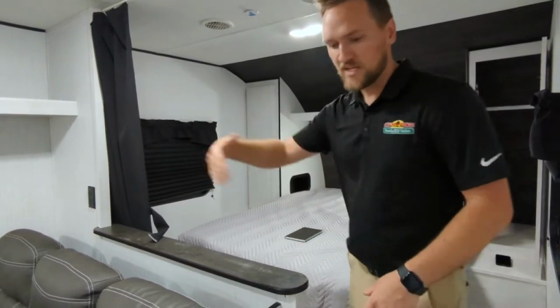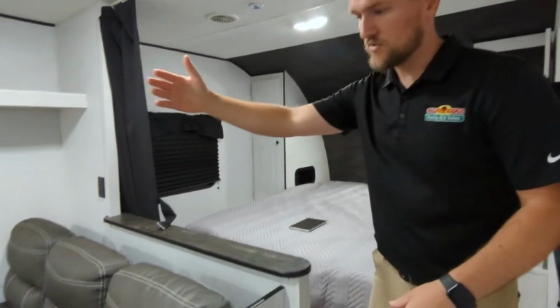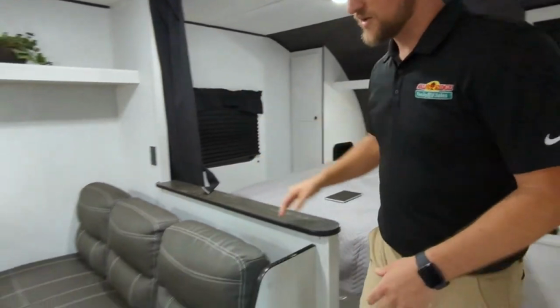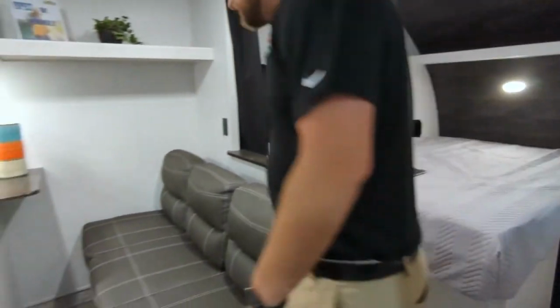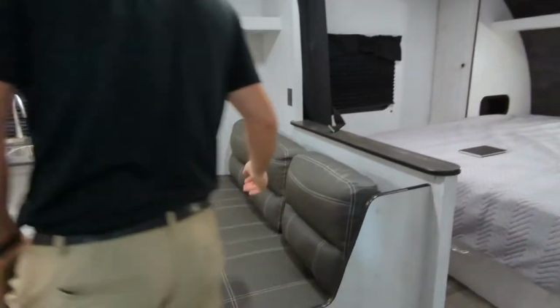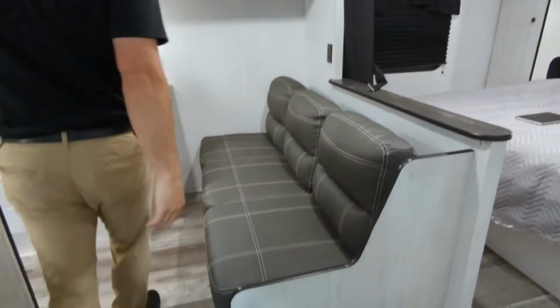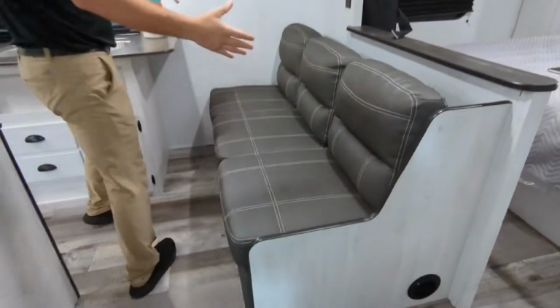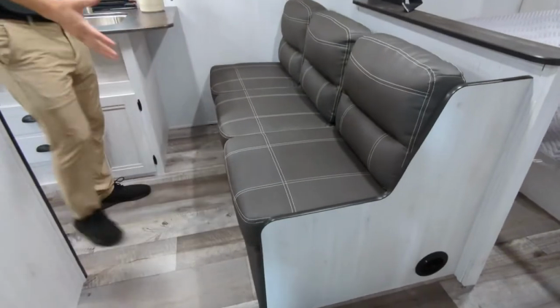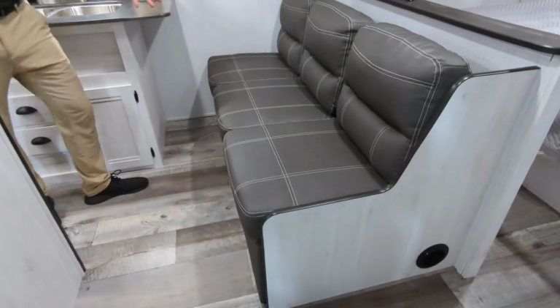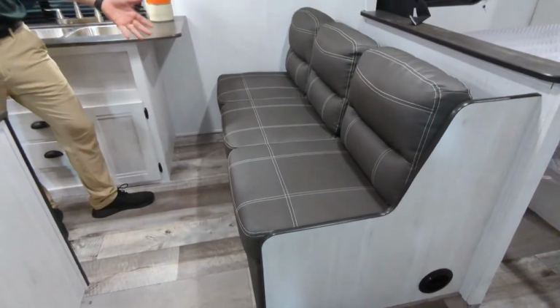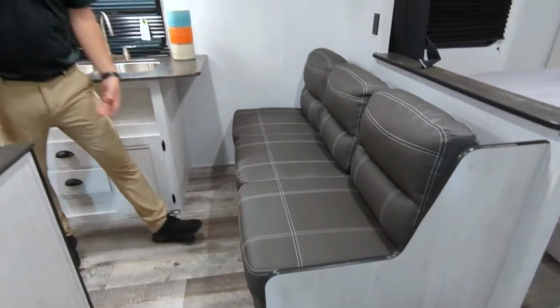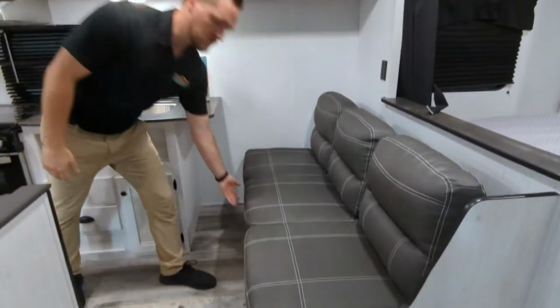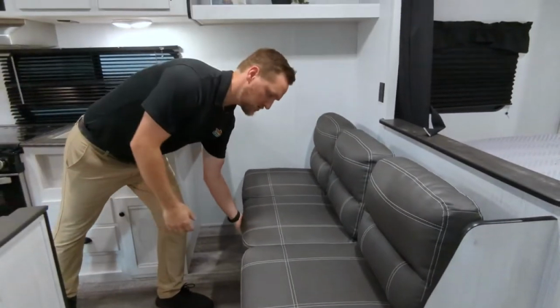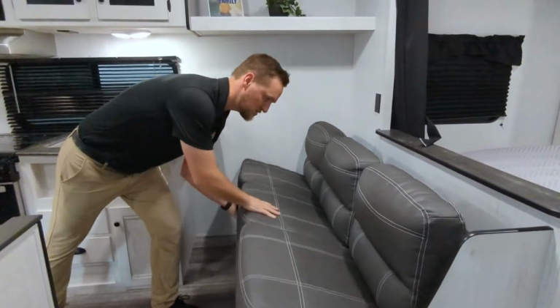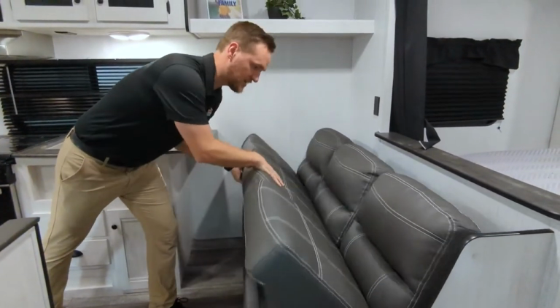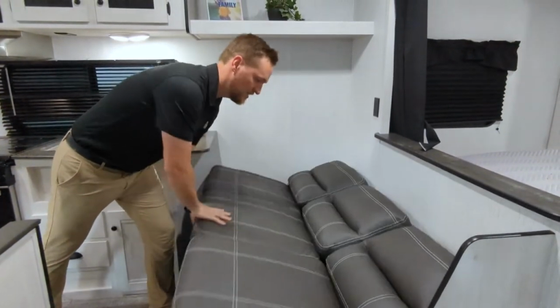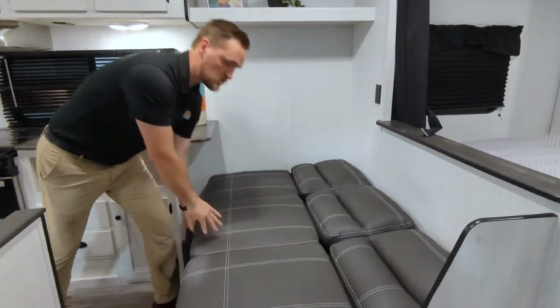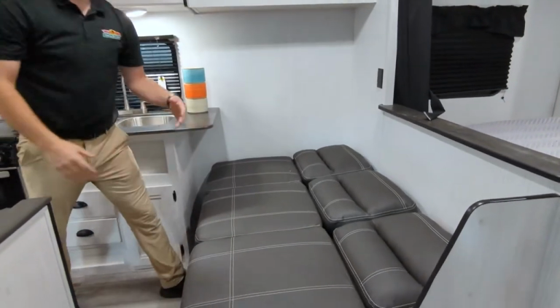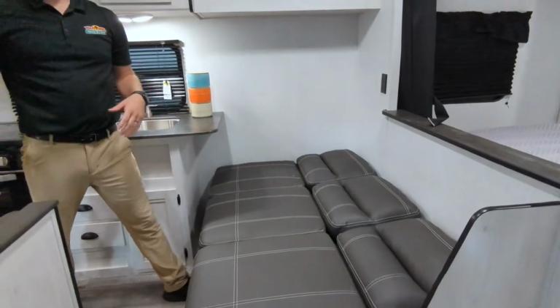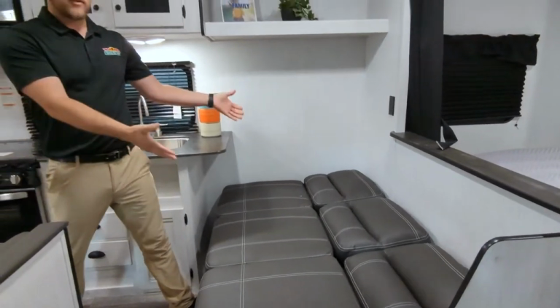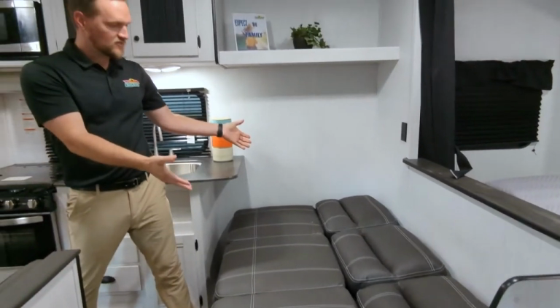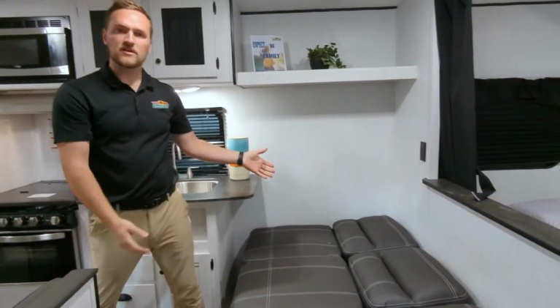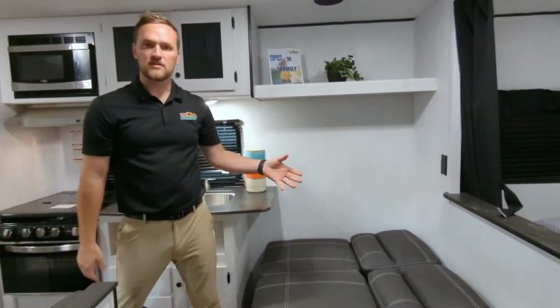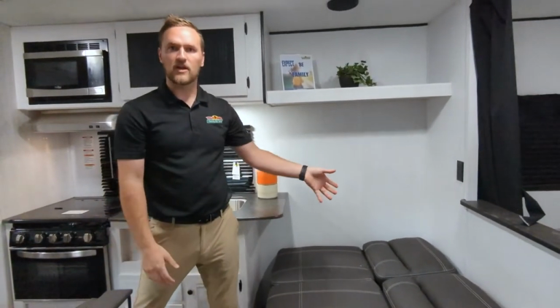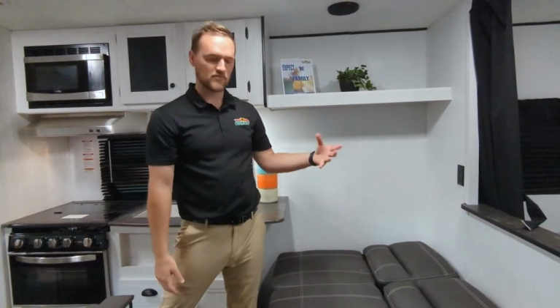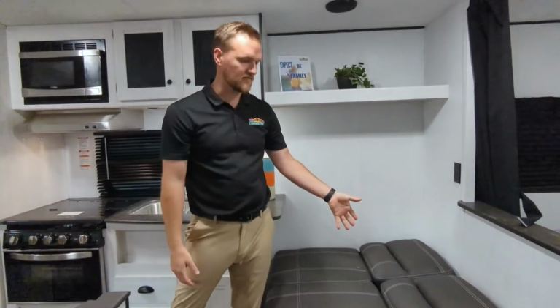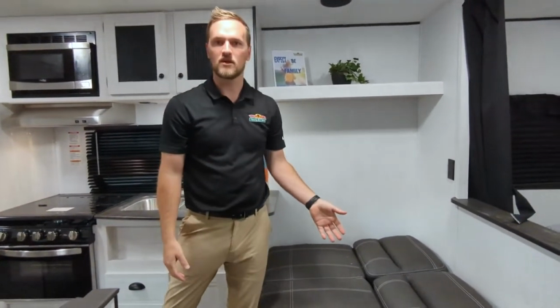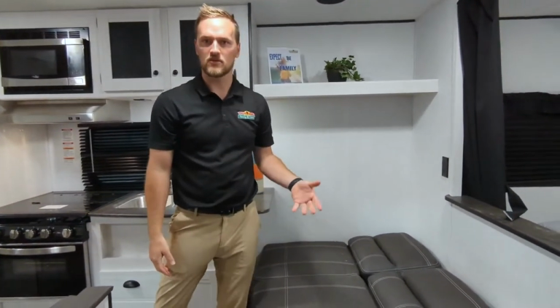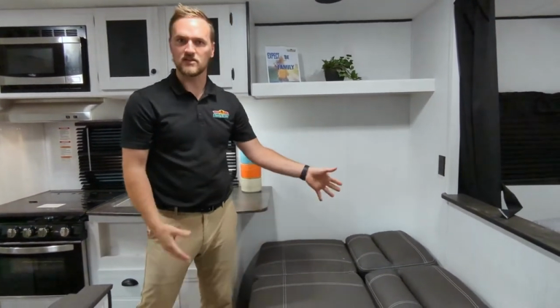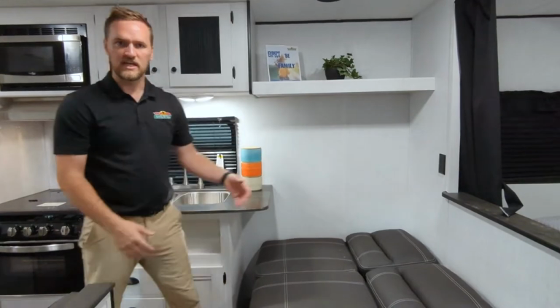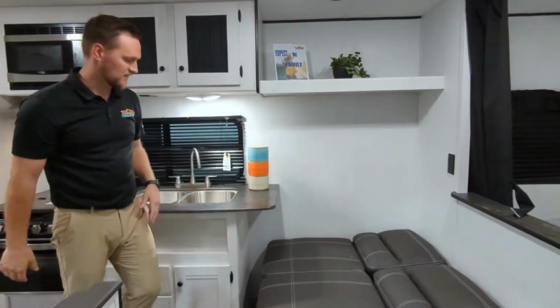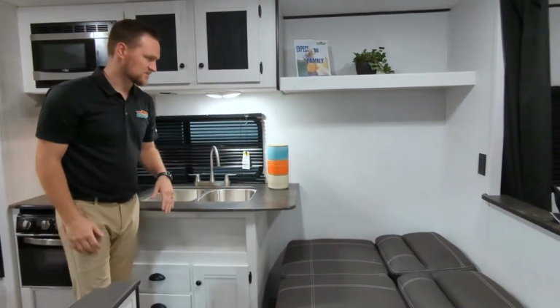As we walk around over here, we do have a little bit of a couch seating area right here. This also folds out into a jackknife sofa, as they call it. So if you have someone here that wants to lay their head, or if you have kids or grandkids that come with you, it's an easy spot for them to sleep.